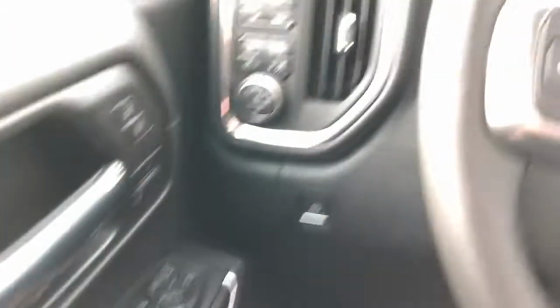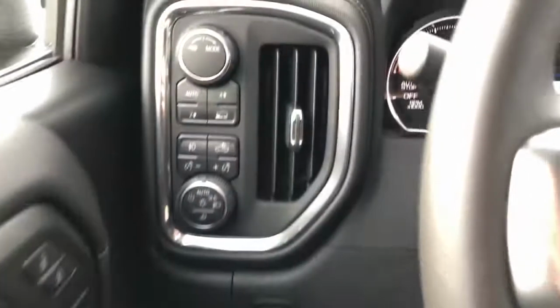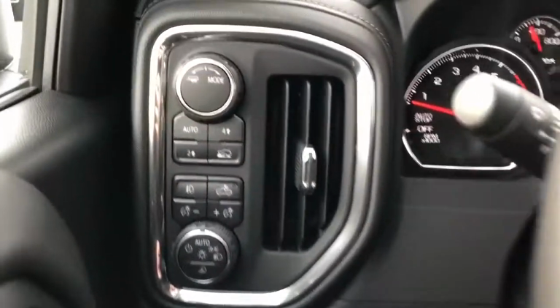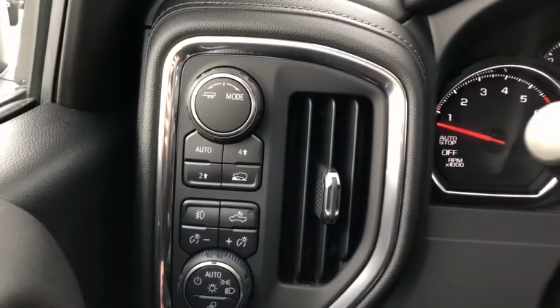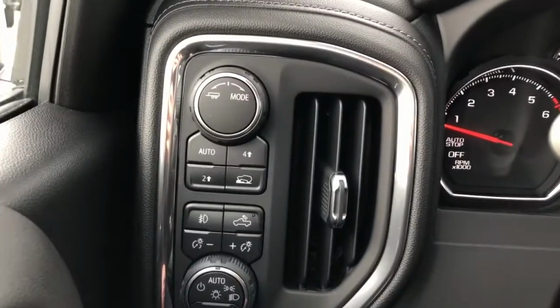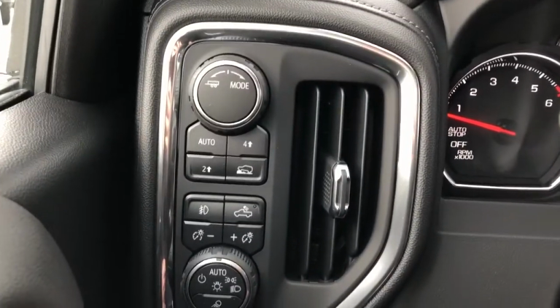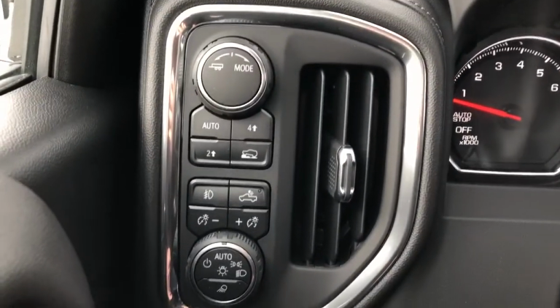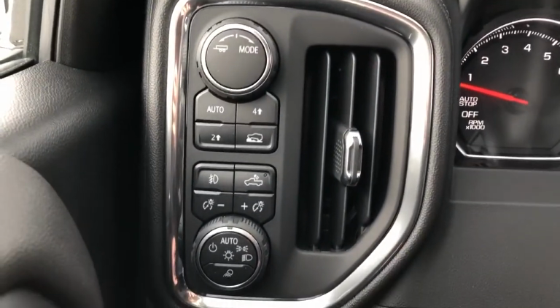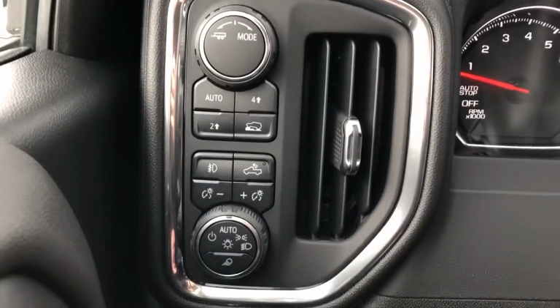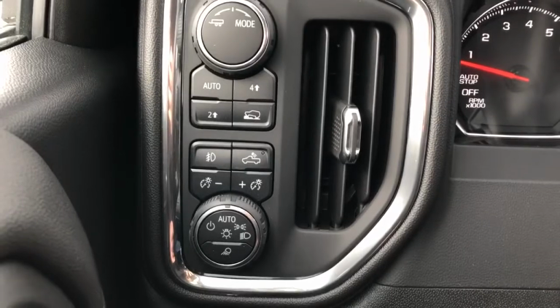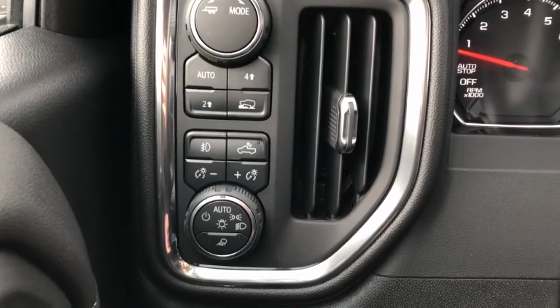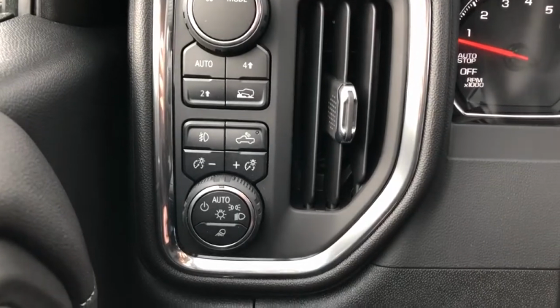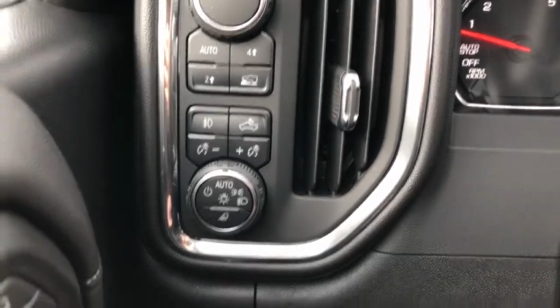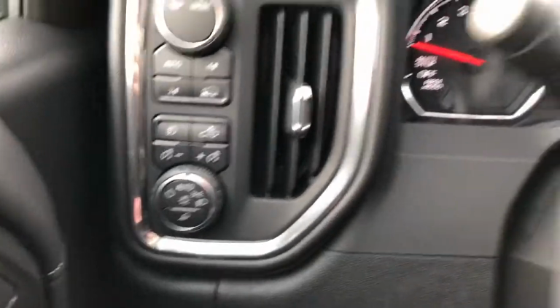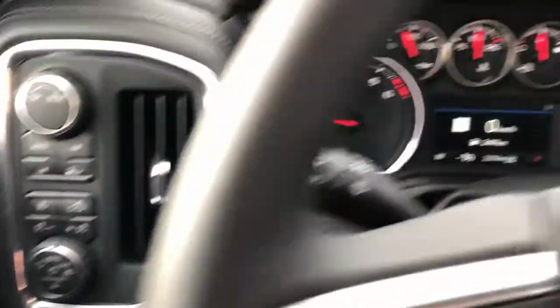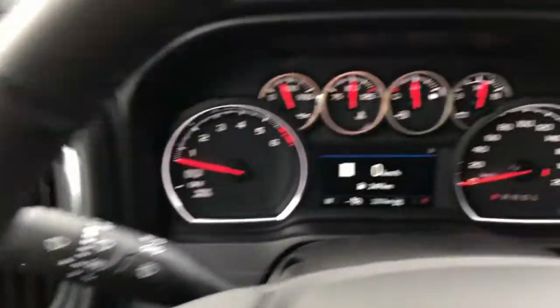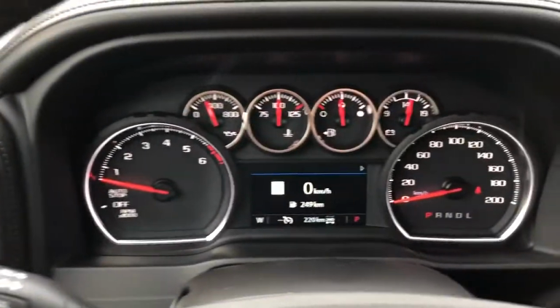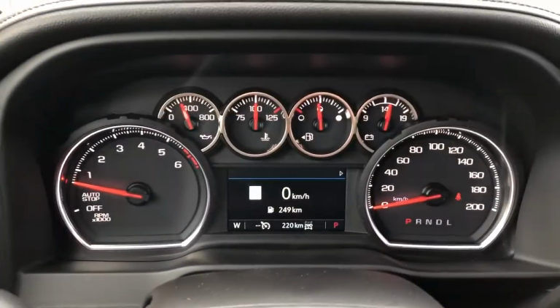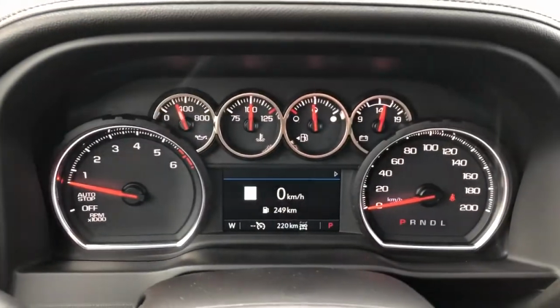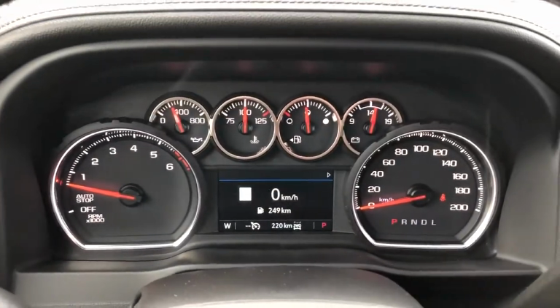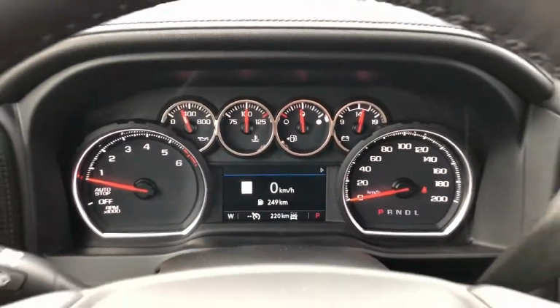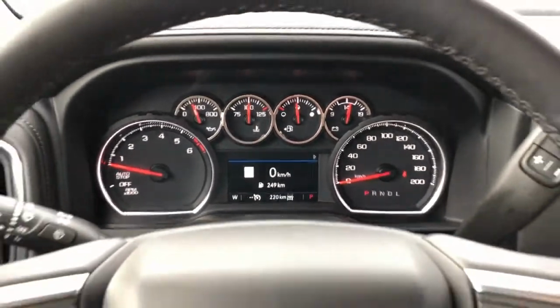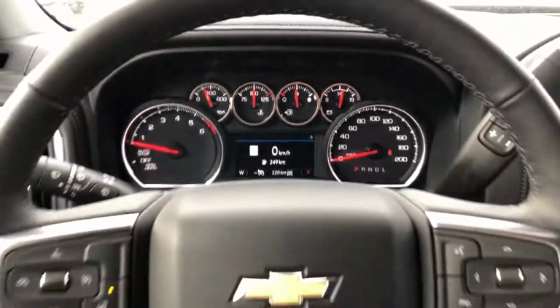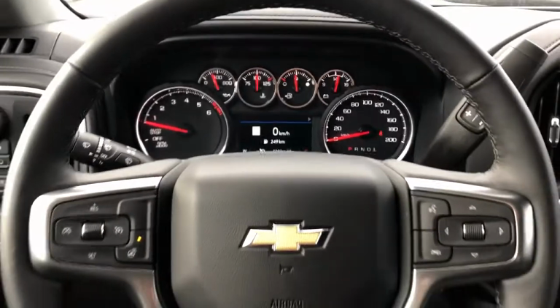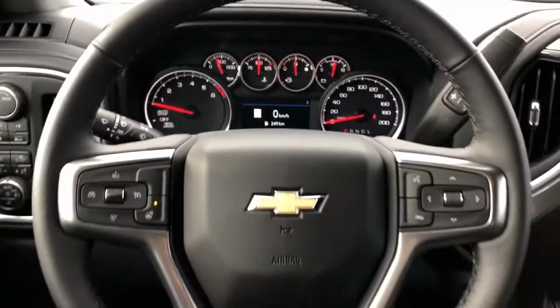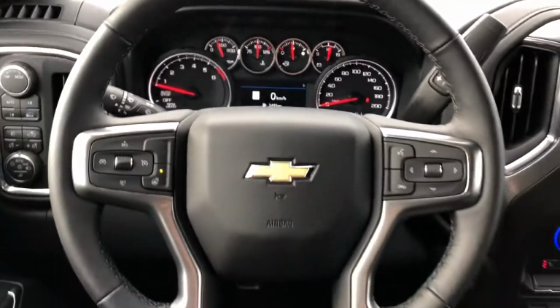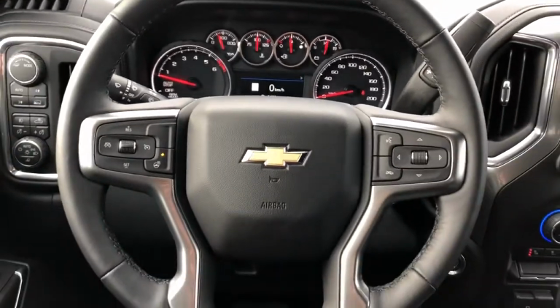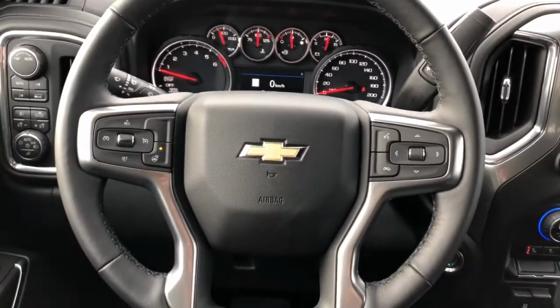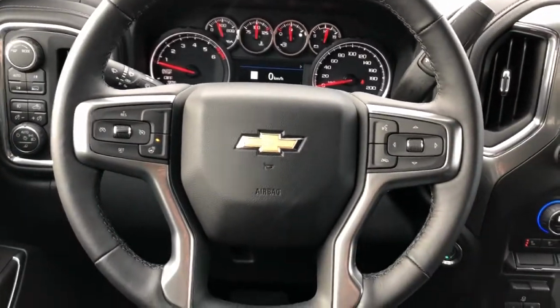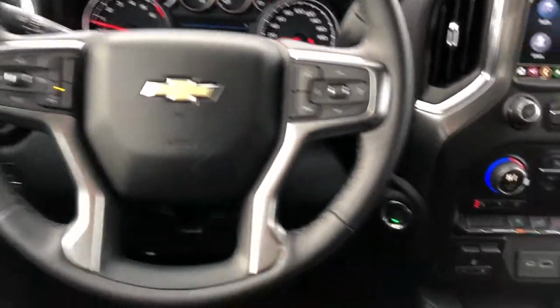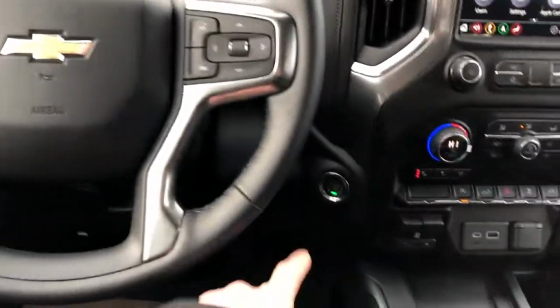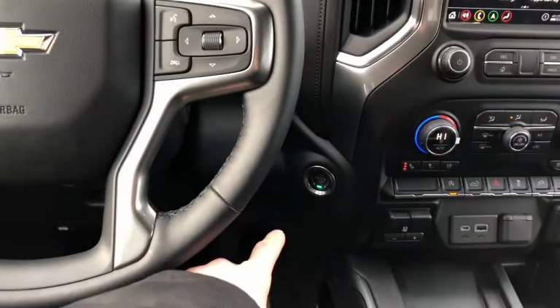Left of the steering wheel we have our trailering mode, four-wheel drive controls and lighting settings, our gauge cluster with screen, multi-function leather wrapped heated steering wheel, and then our push start.